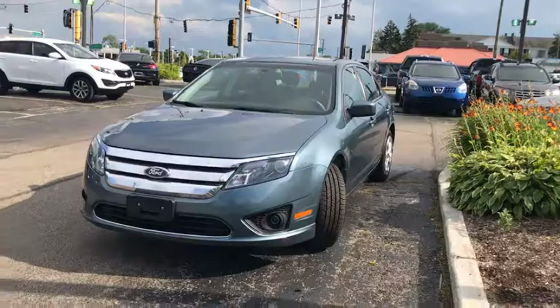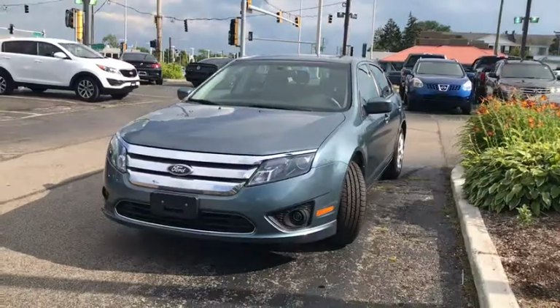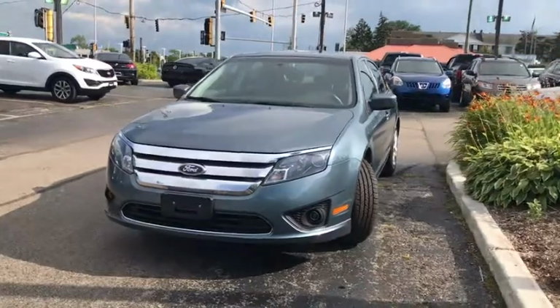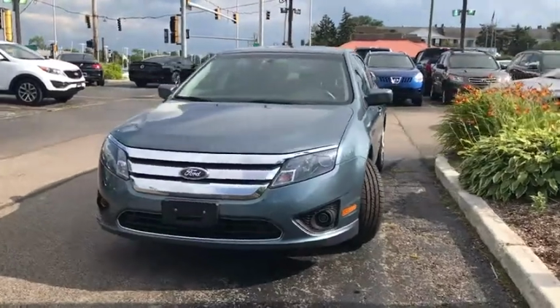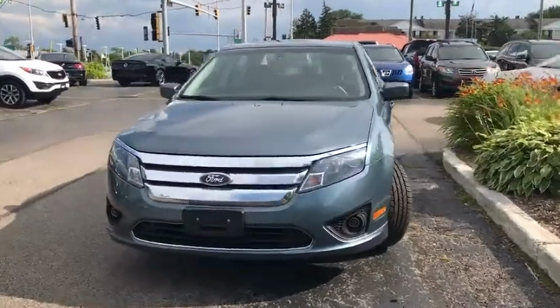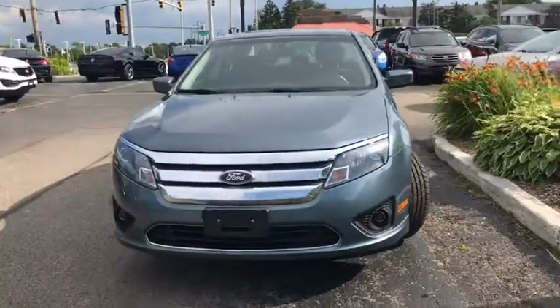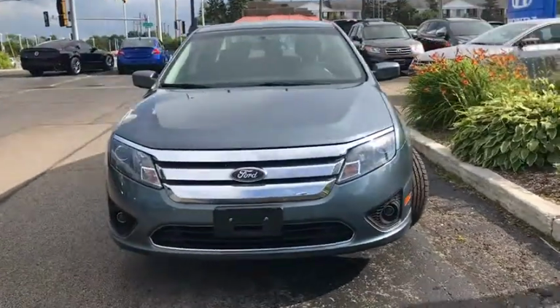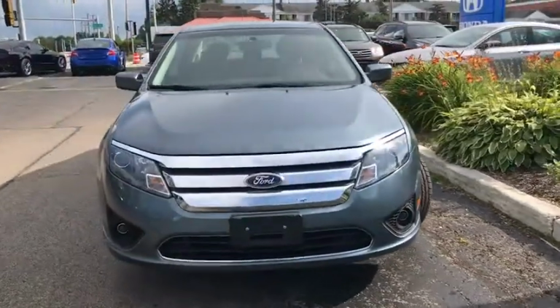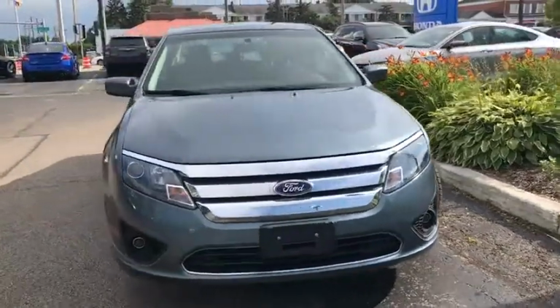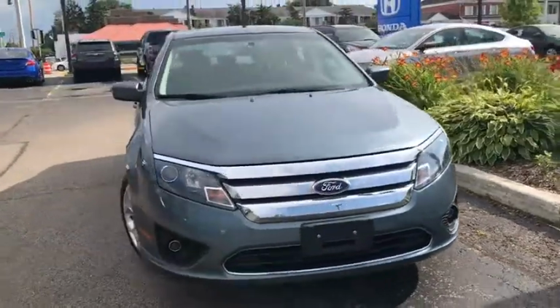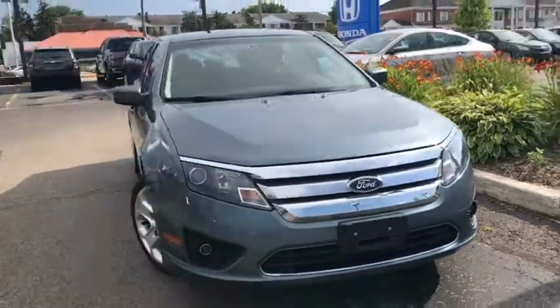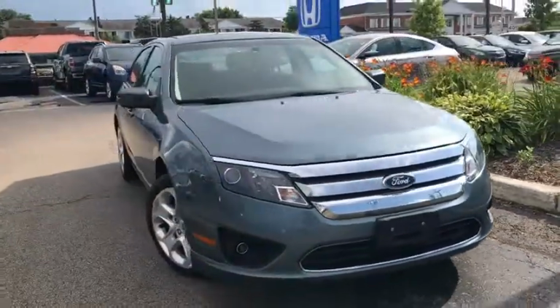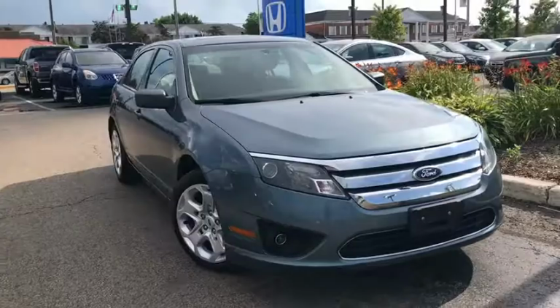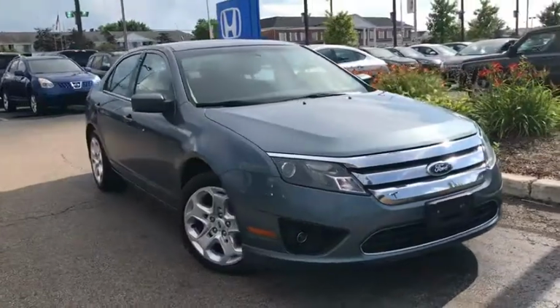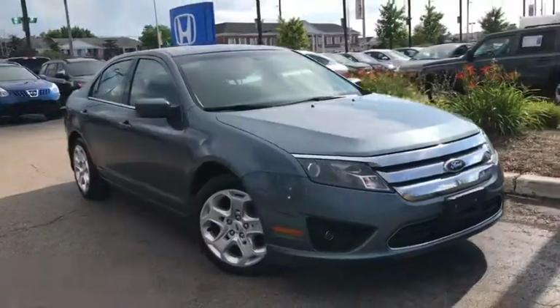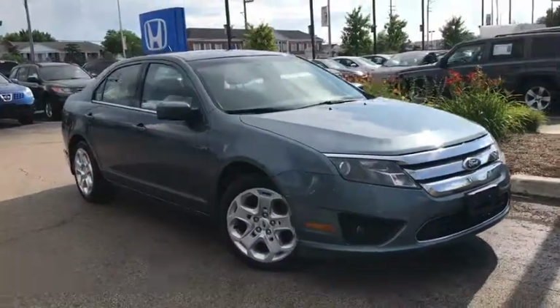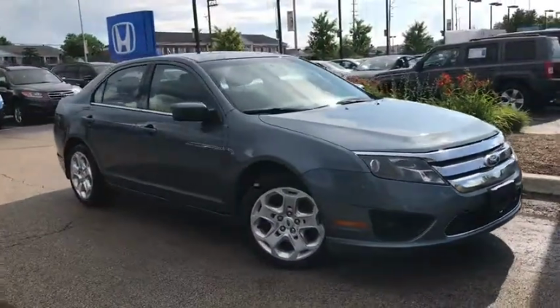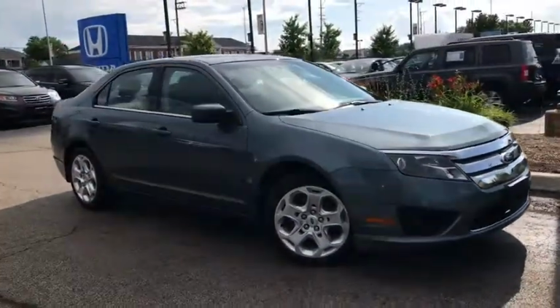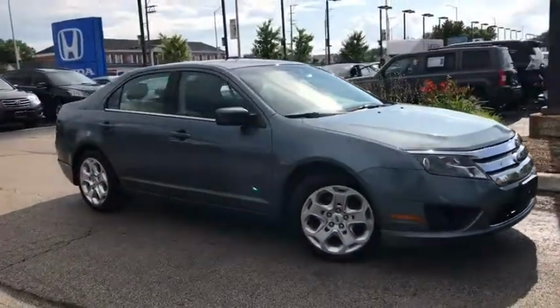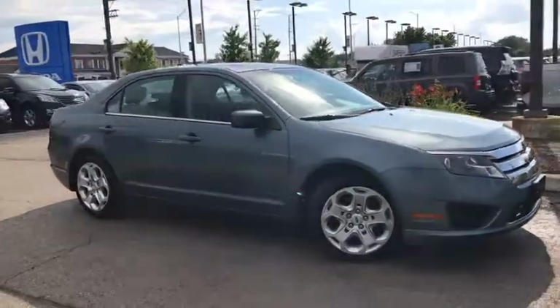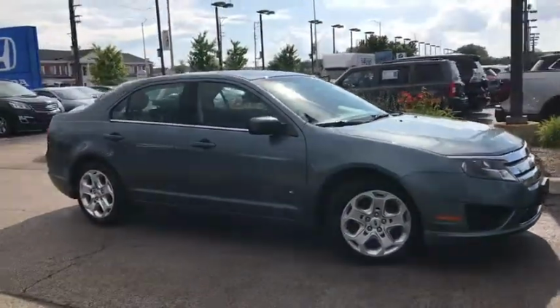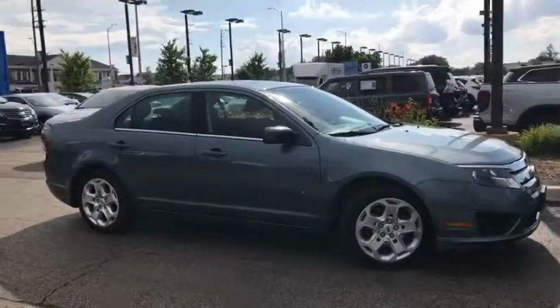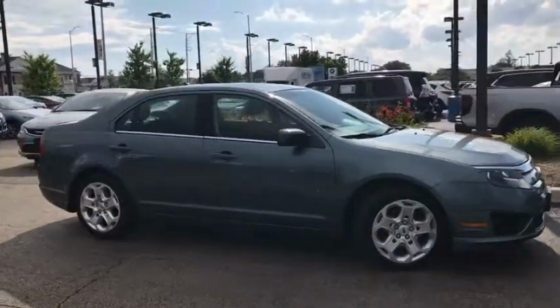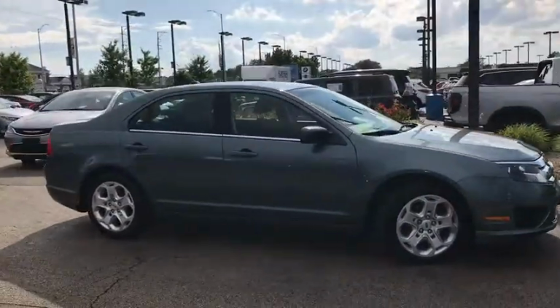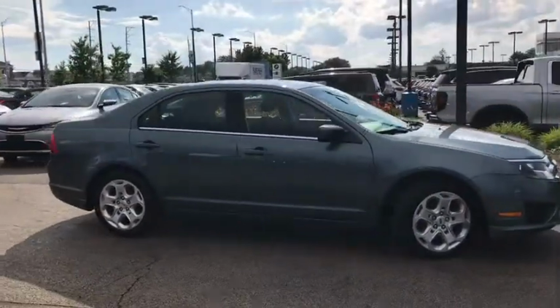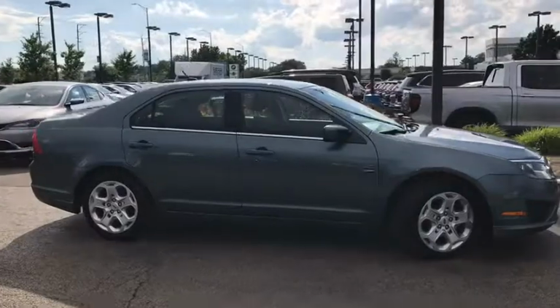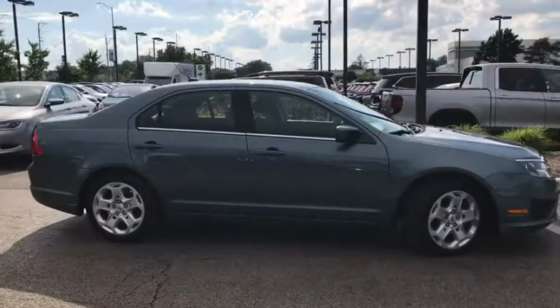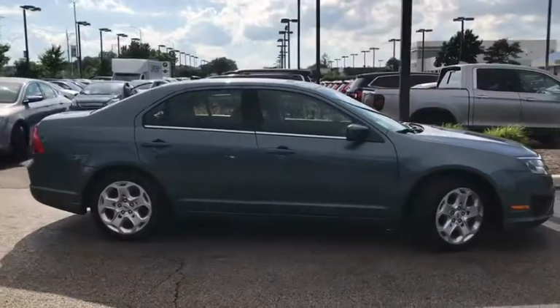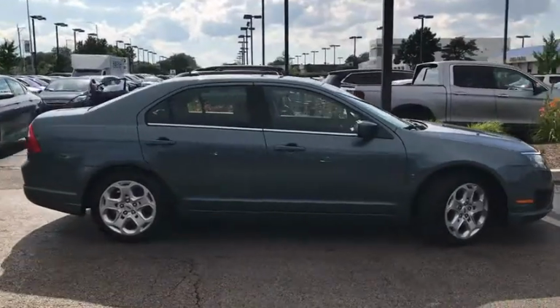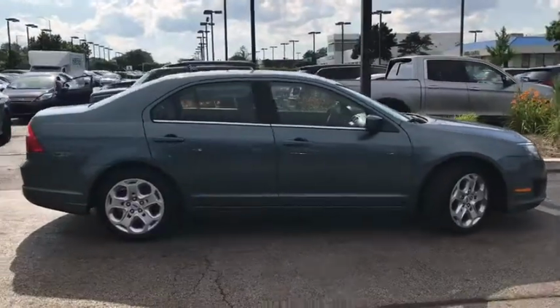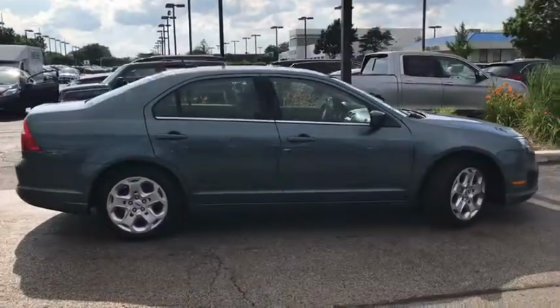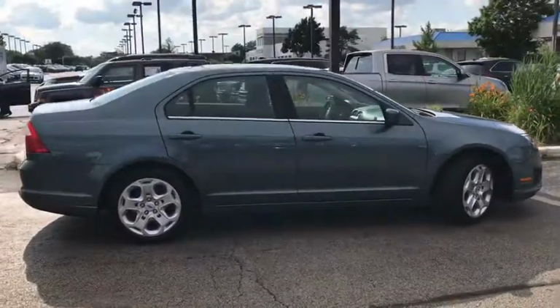Take a ride in the 2011 Ford Fusion. You can have both impressive power and great economy in a Fusion. This vehicle has less than 70,000 miles. Here are some of this vehicle's great options.